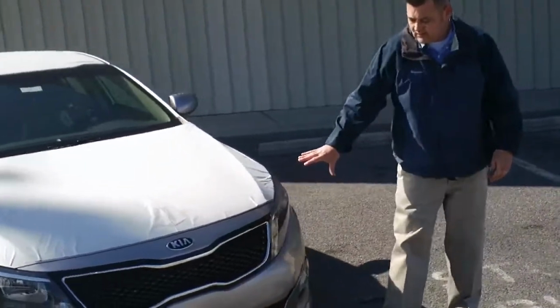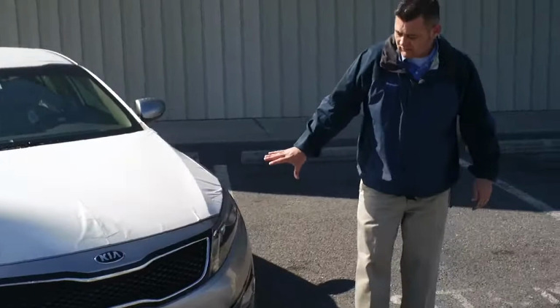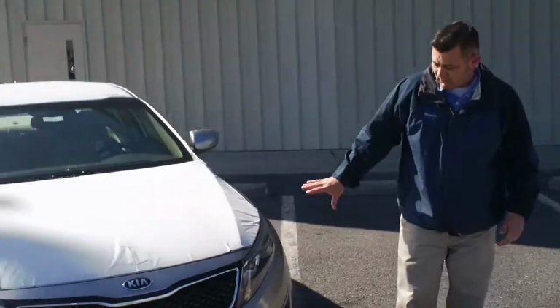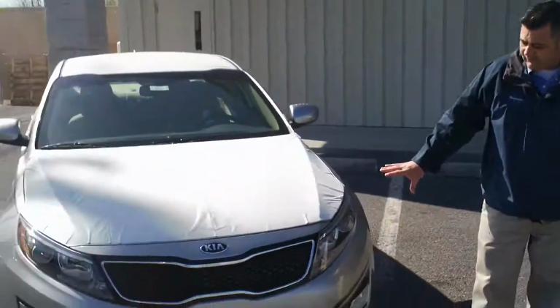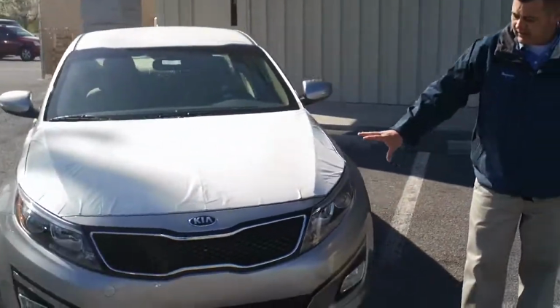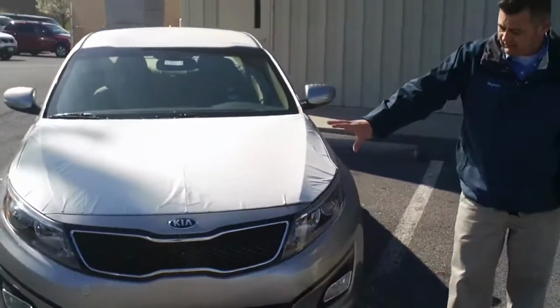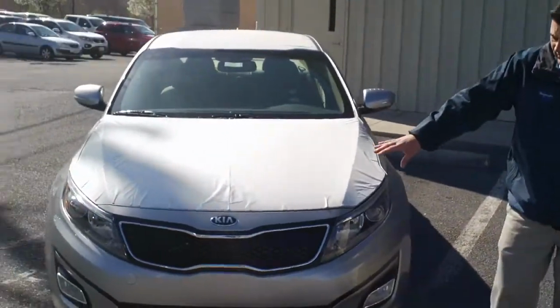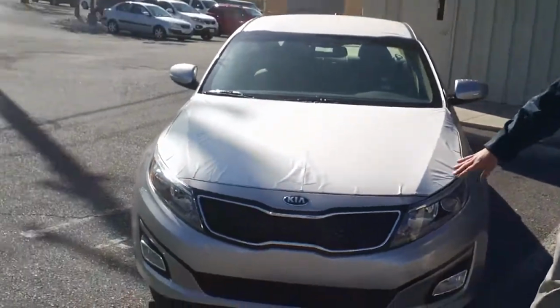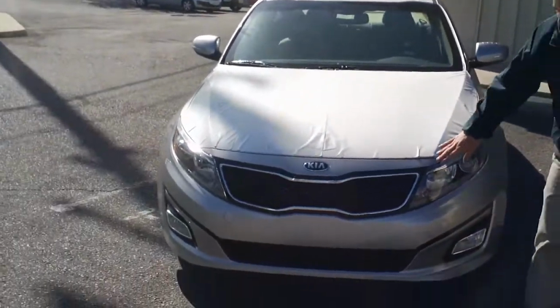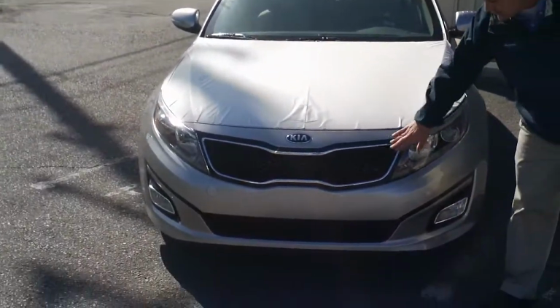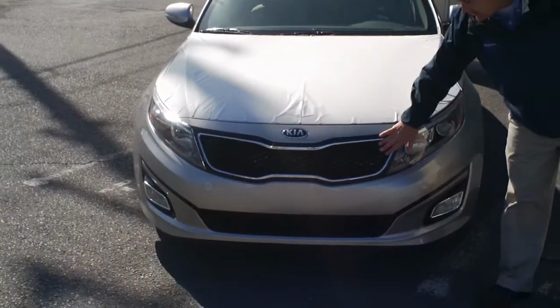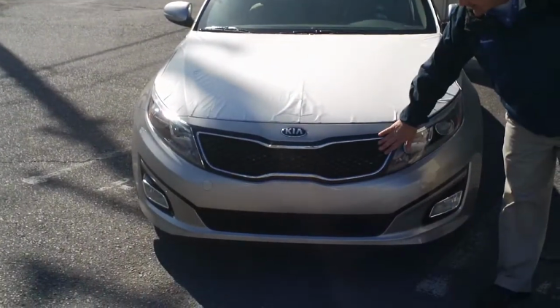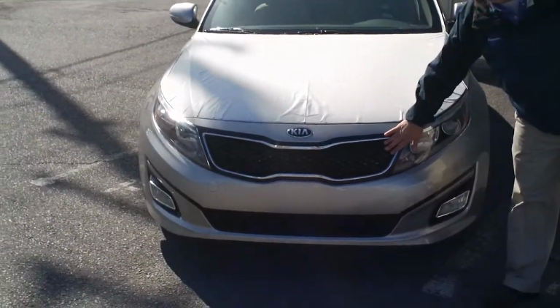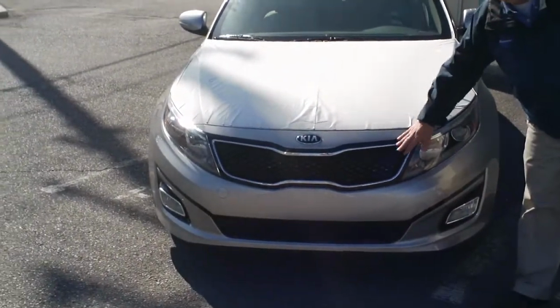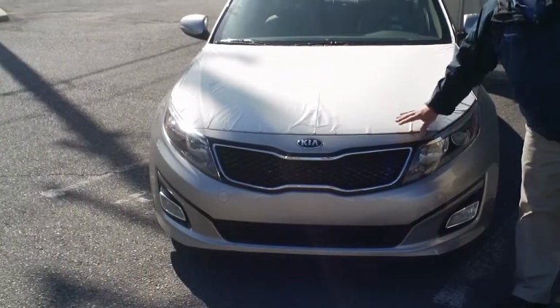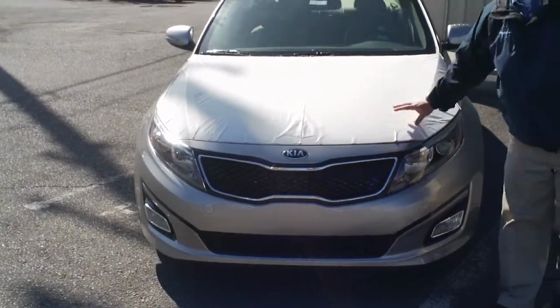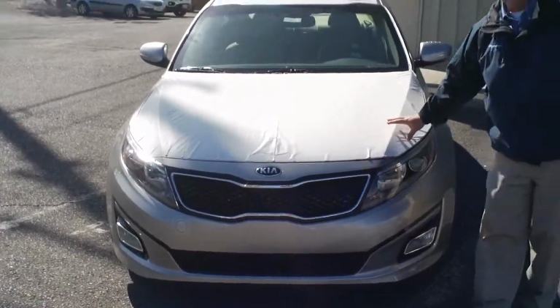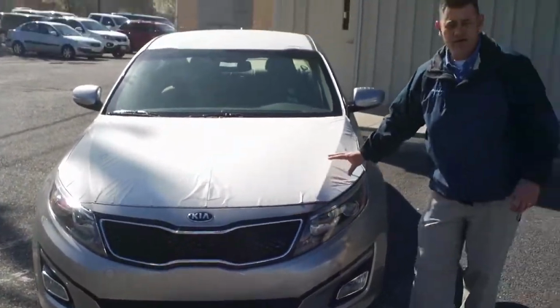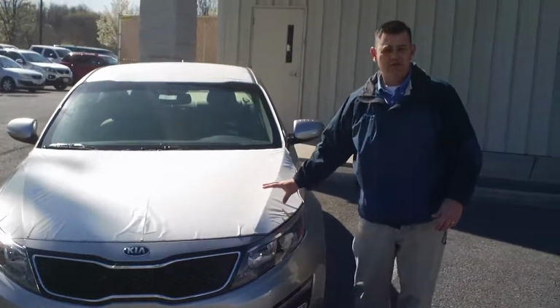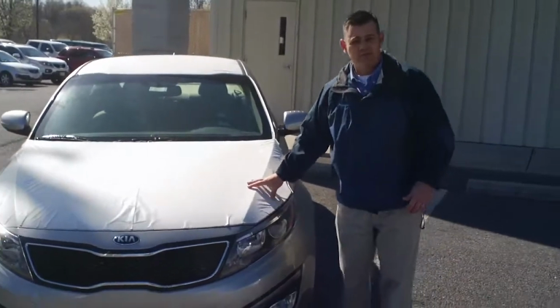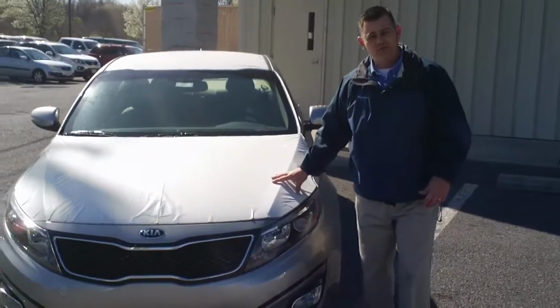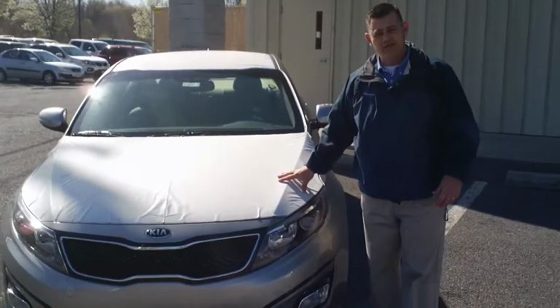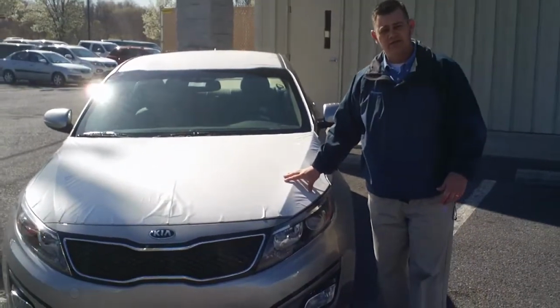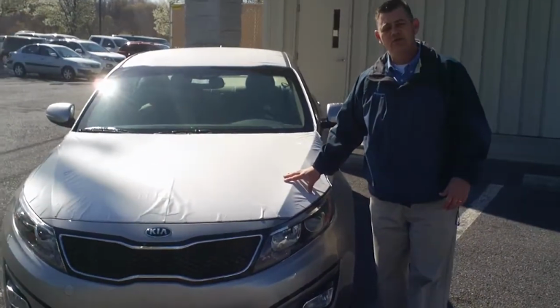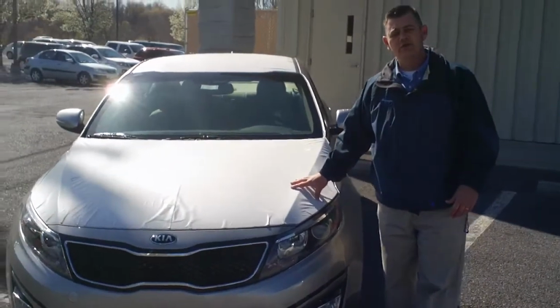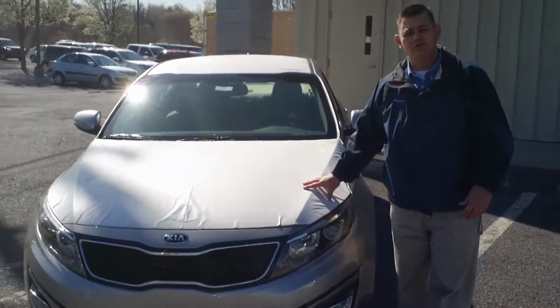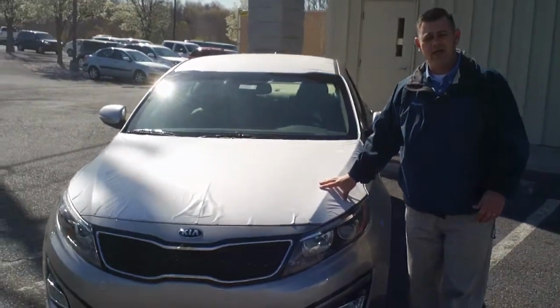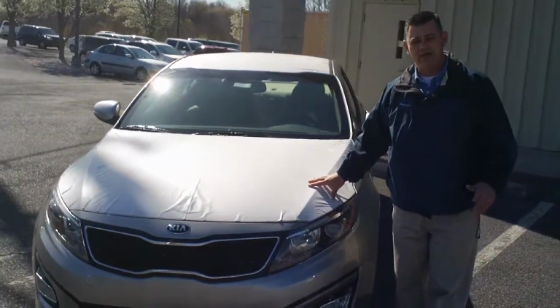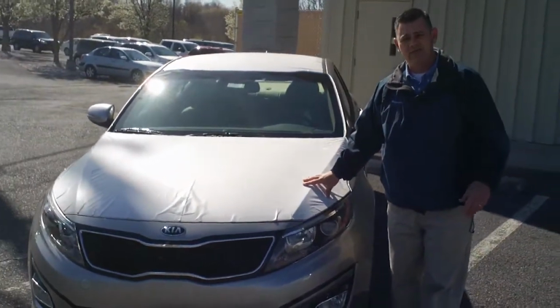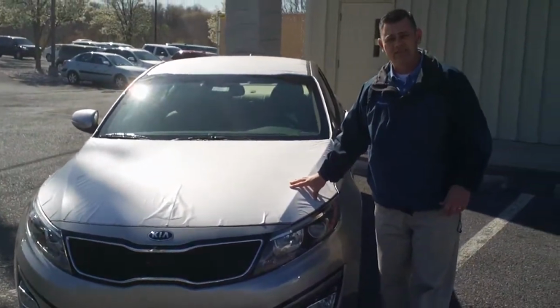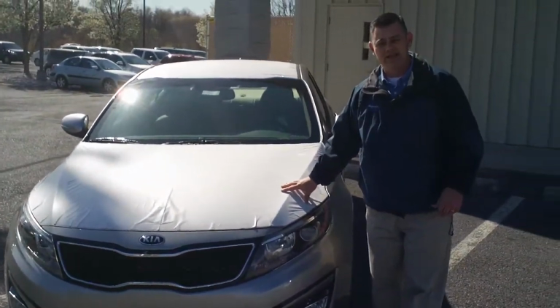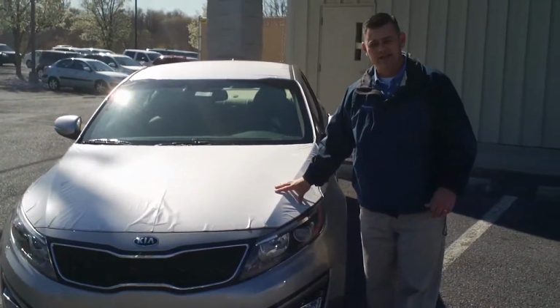Notice the sporty front end of the vehicle with the signature Kia Tiger grille. The vehicle comes equipped with a four-cylinder 200 horsepower gas direct inject engine.